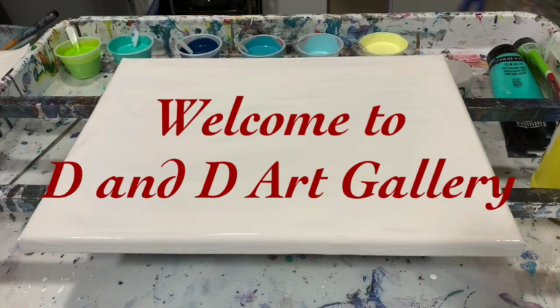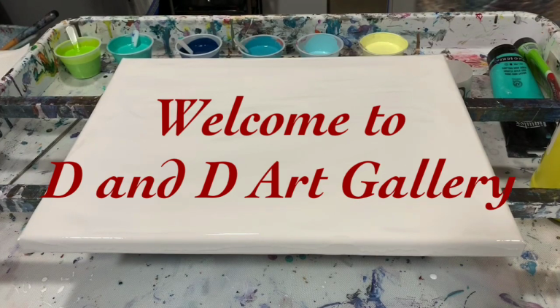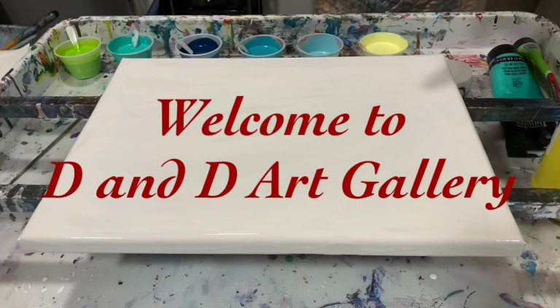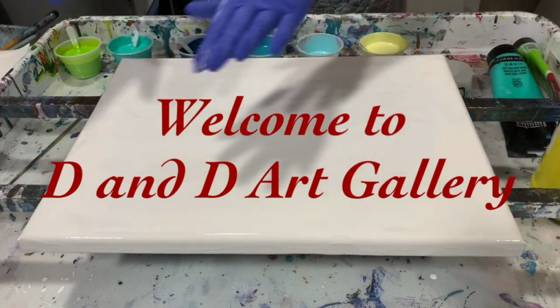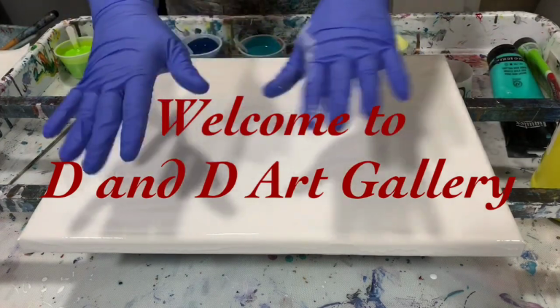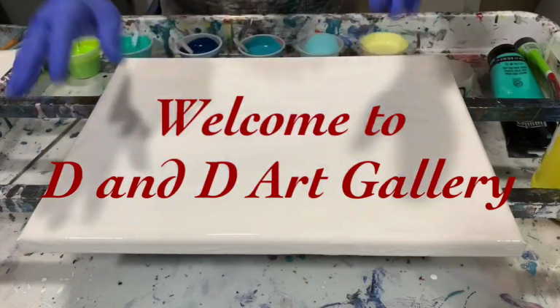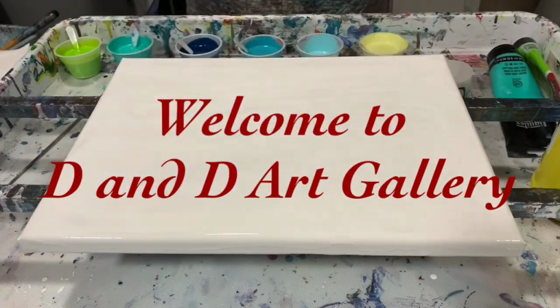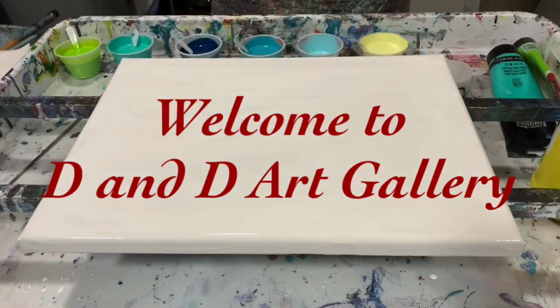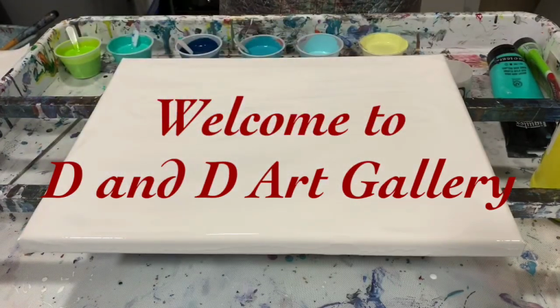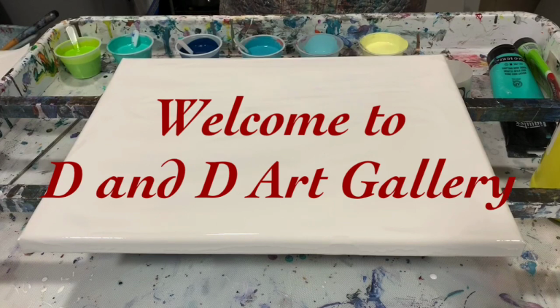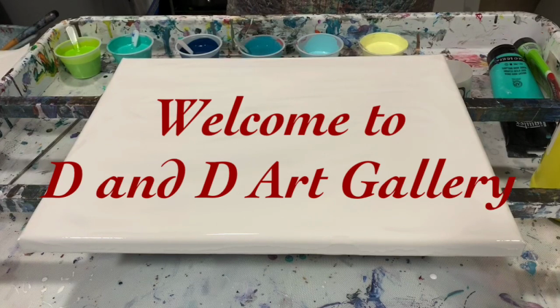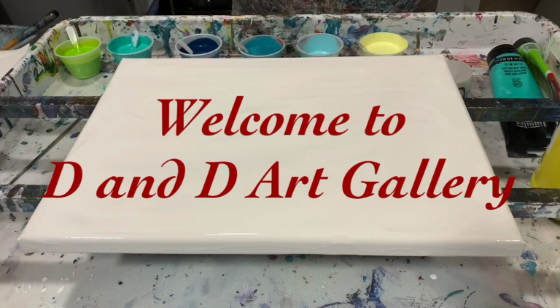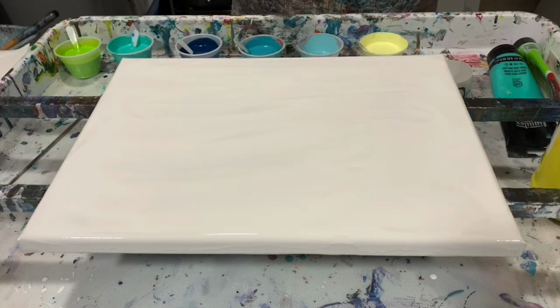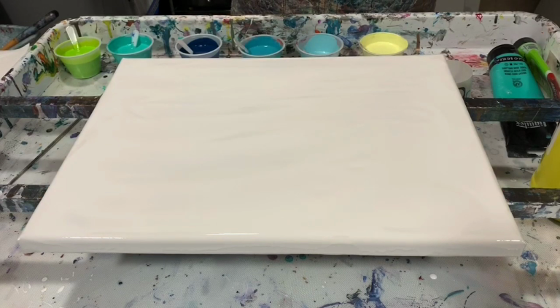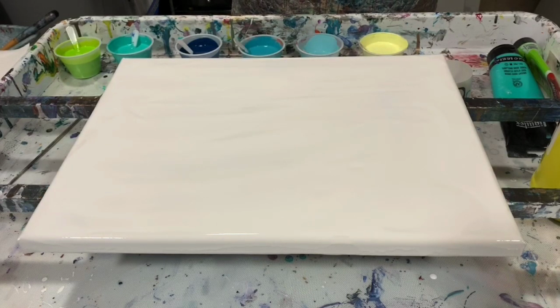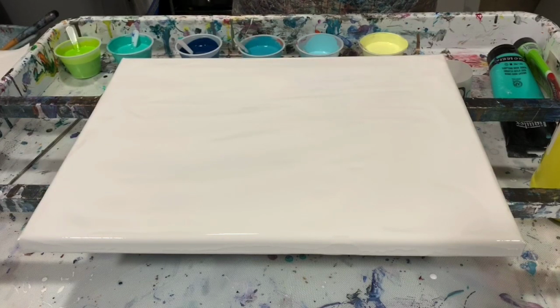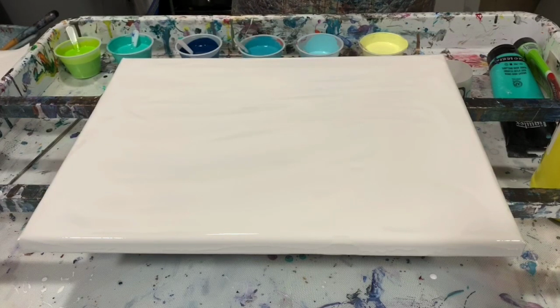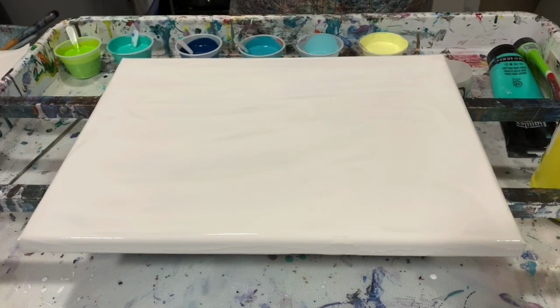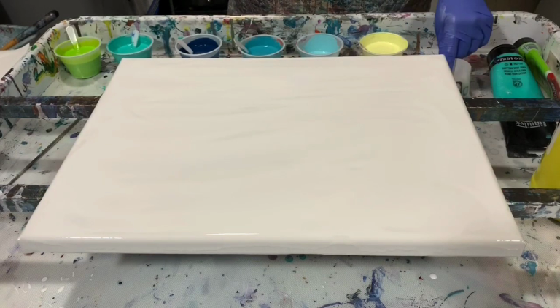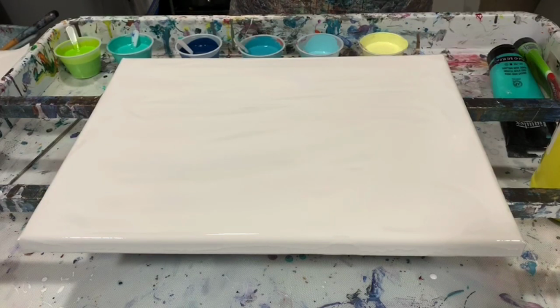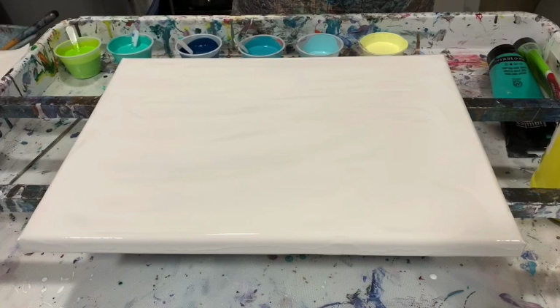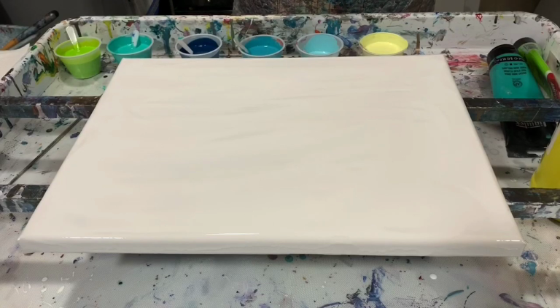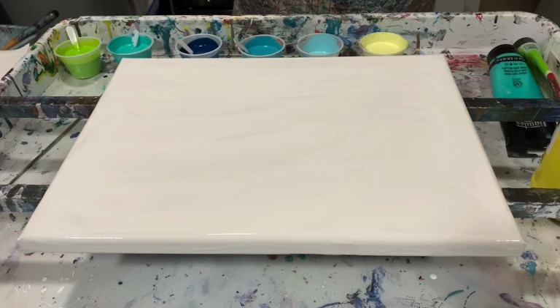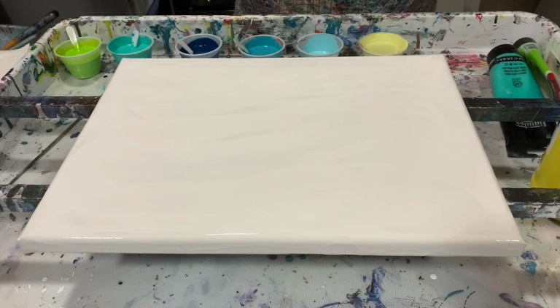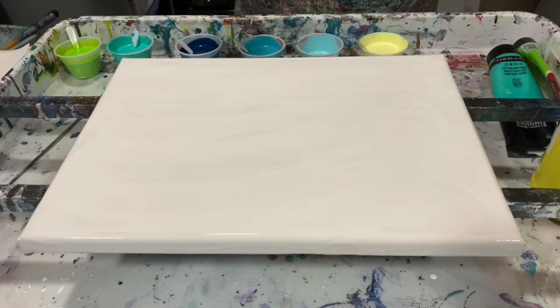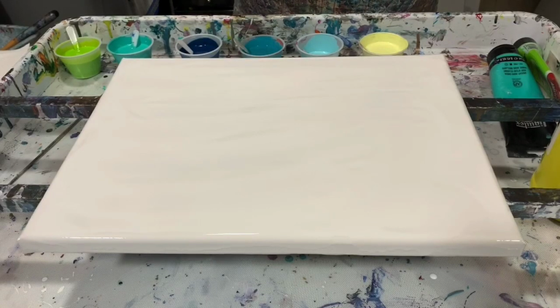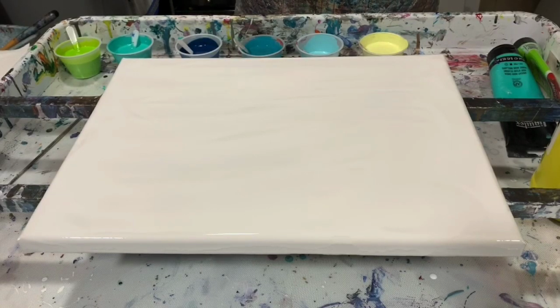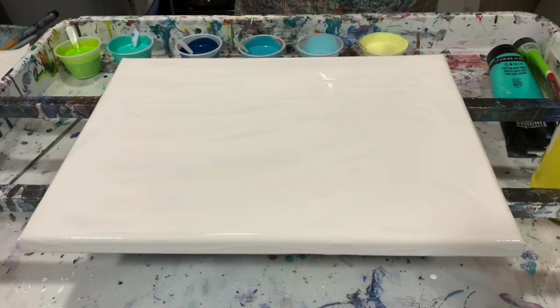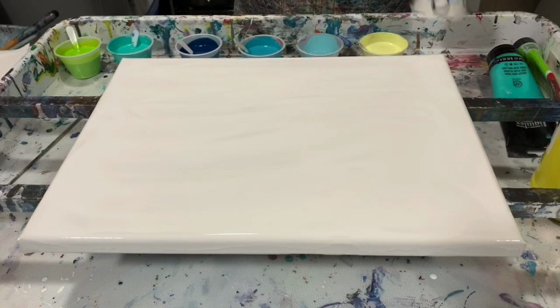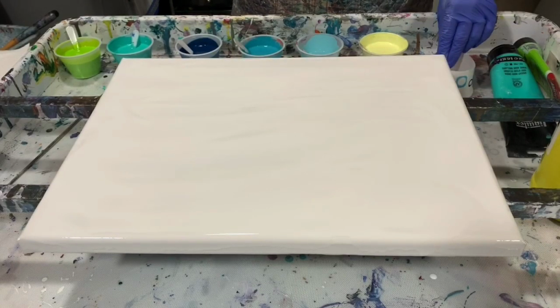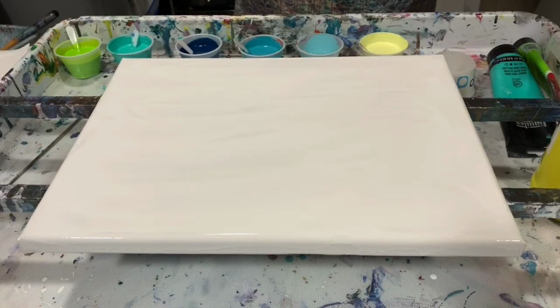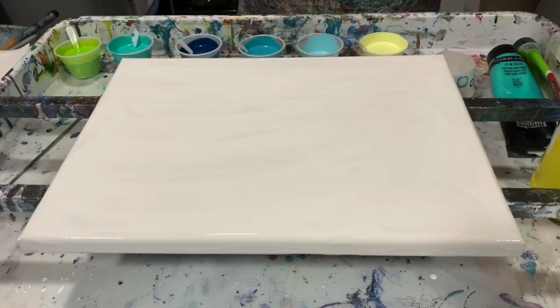Hi everybody, it's Deb from D&D Art Gallery. Today I have a 12 by 16 inch gallery wrap canvas and I'm going to do an open cup traveling pour on that.